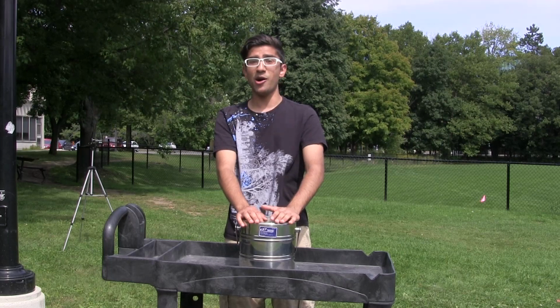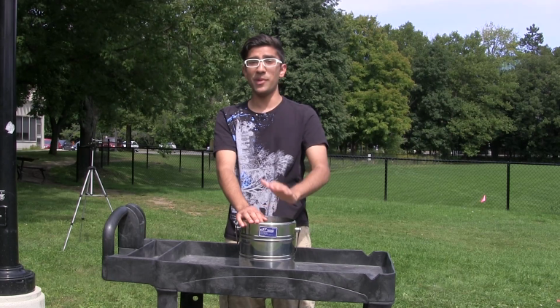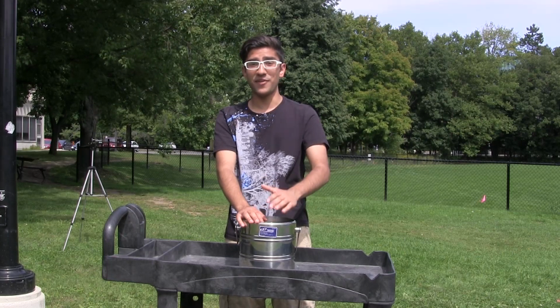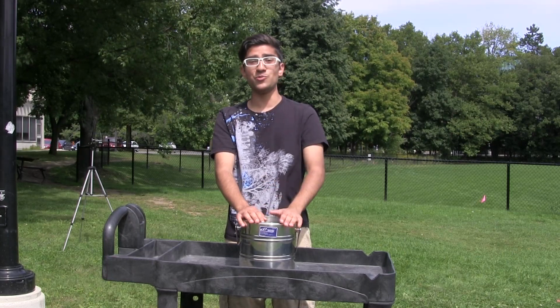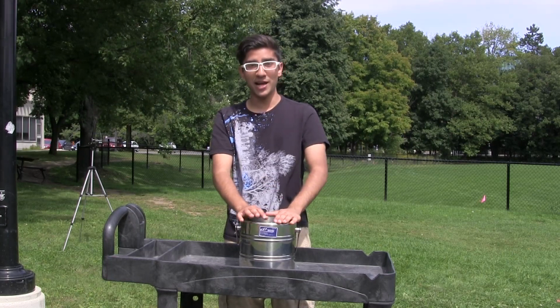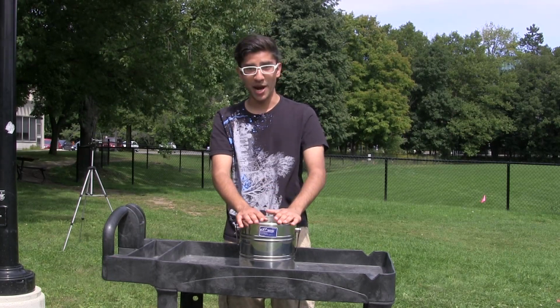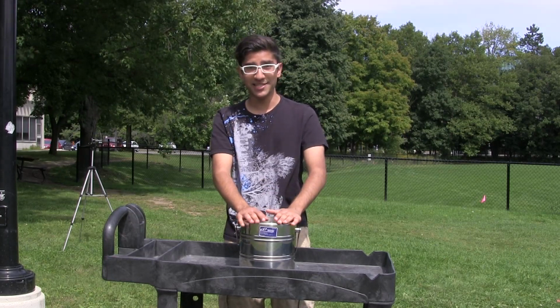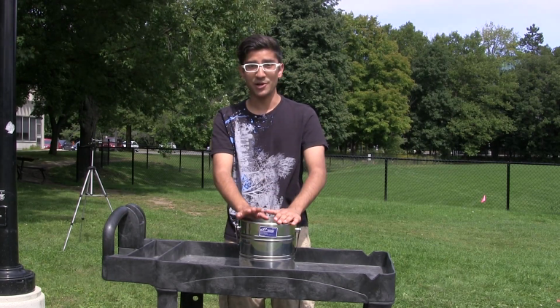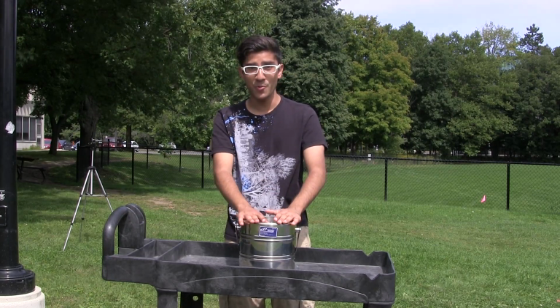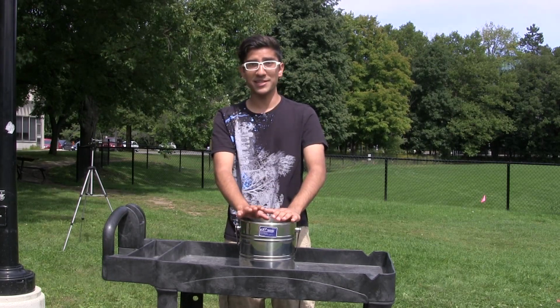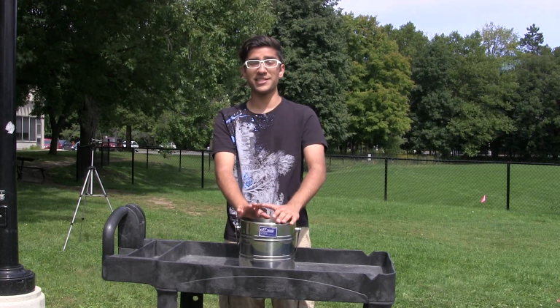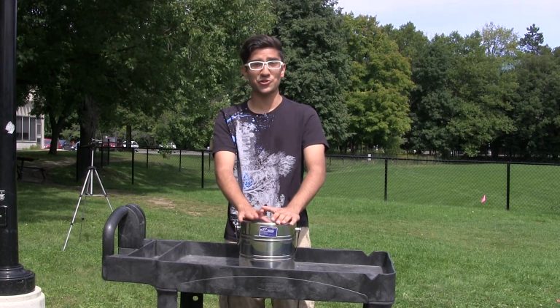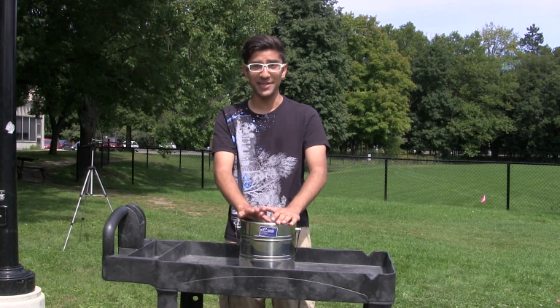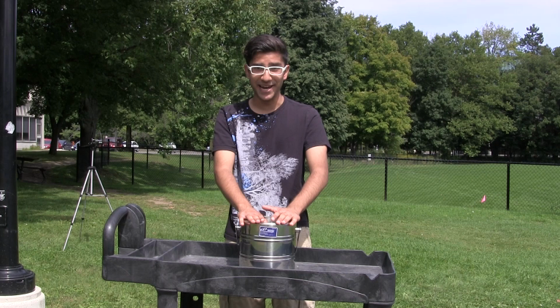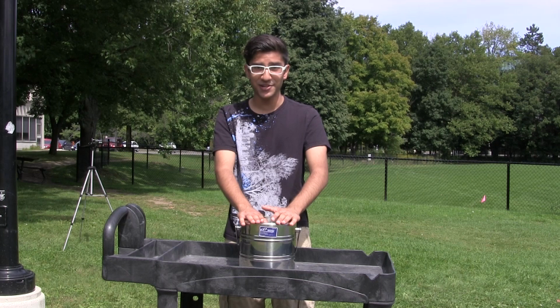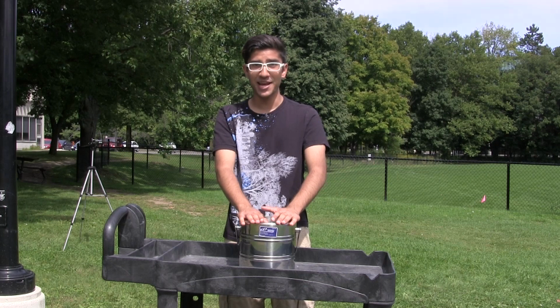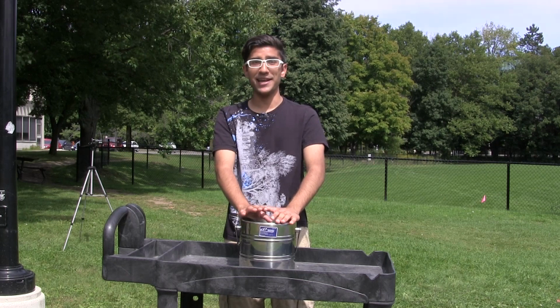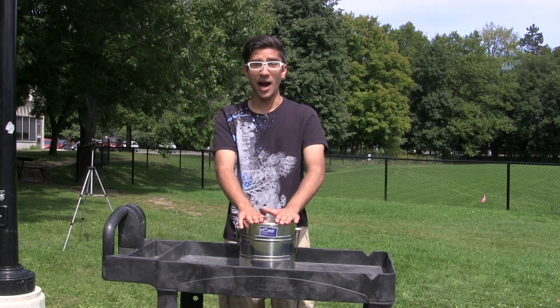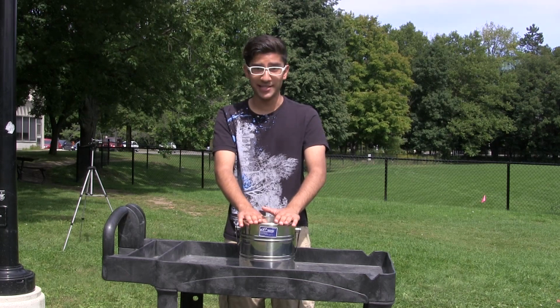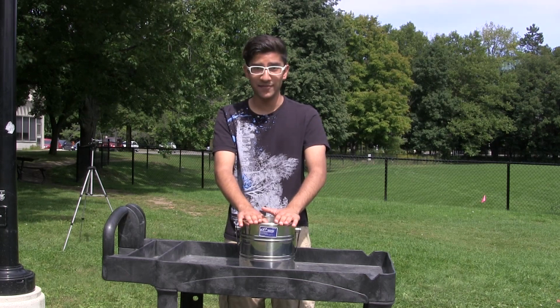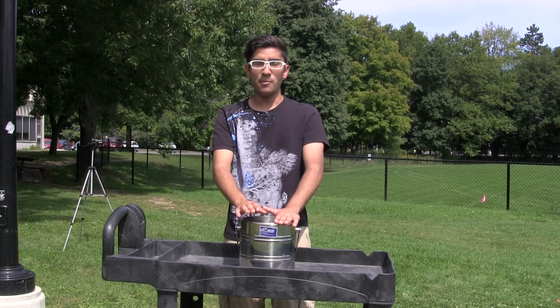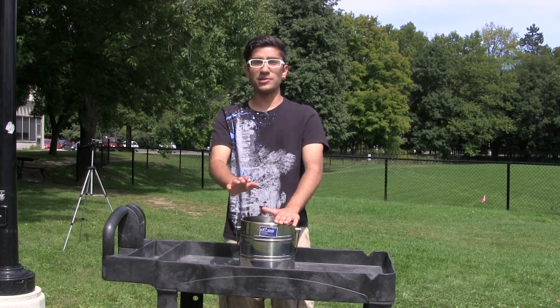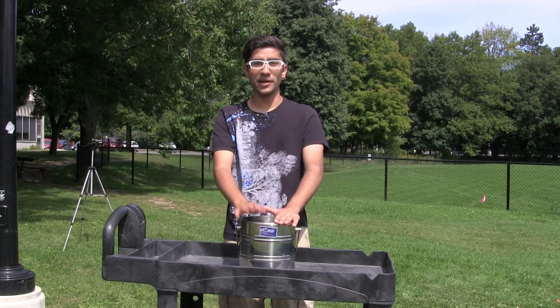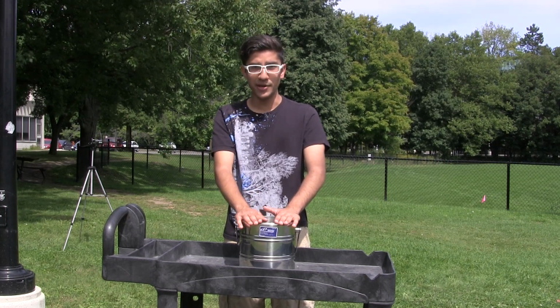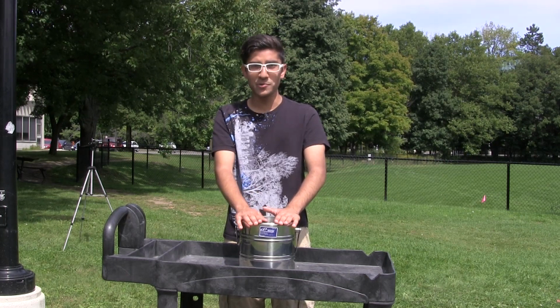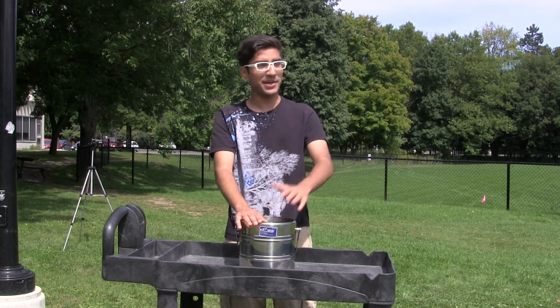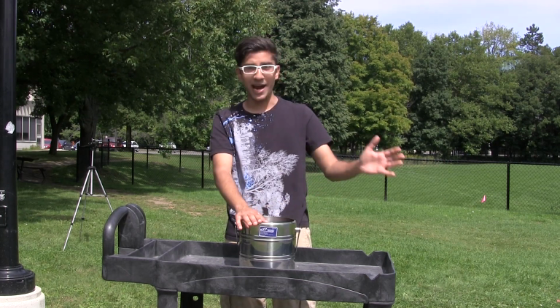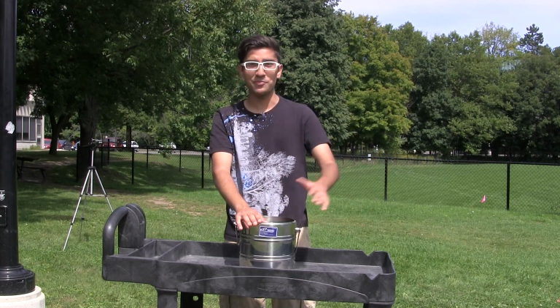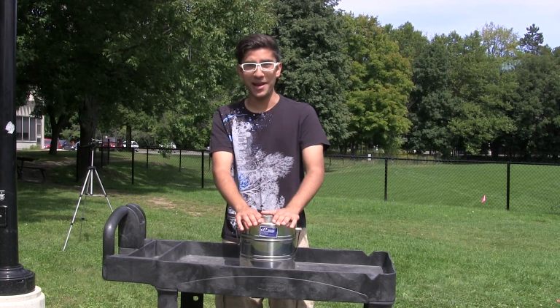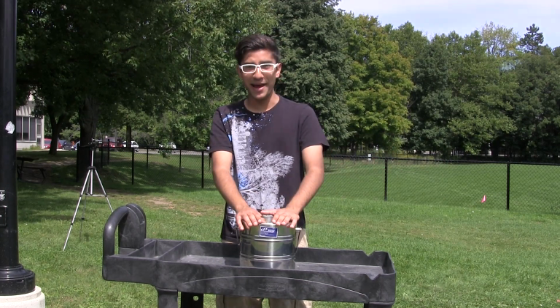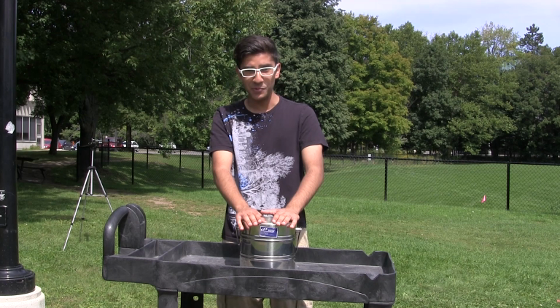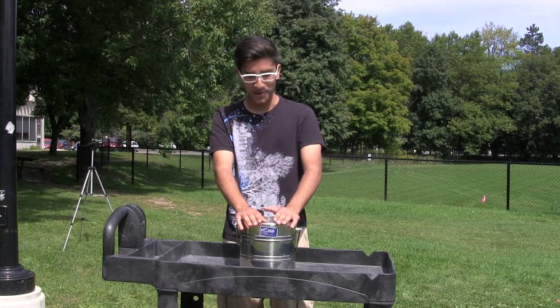We must advise, do not try this at home, because this is extremely dangerous and not safe. But we're going to do it anyway, because I have support and backup with me.